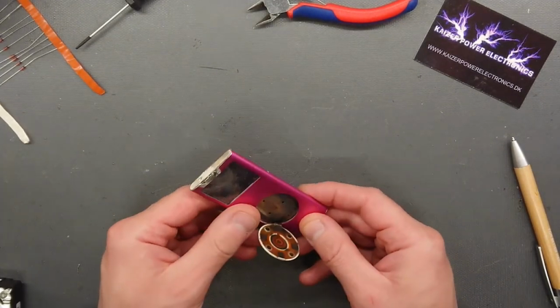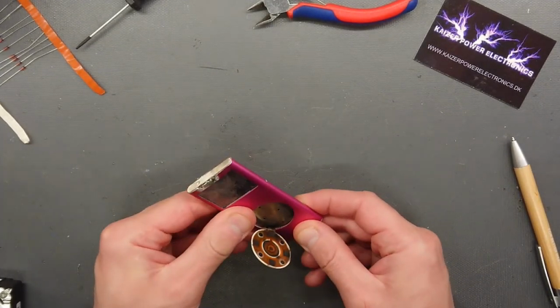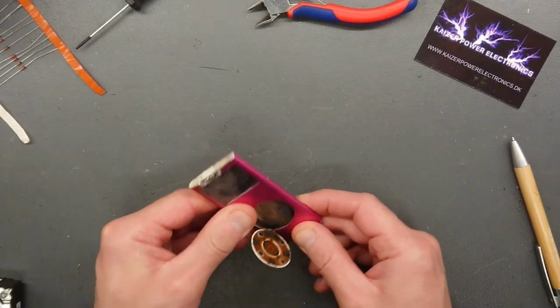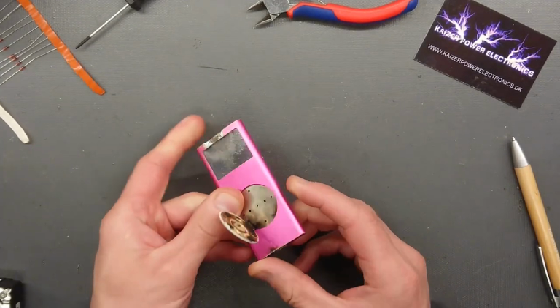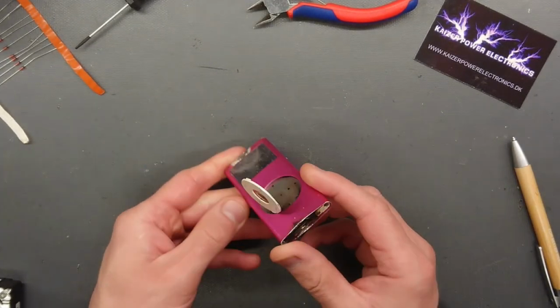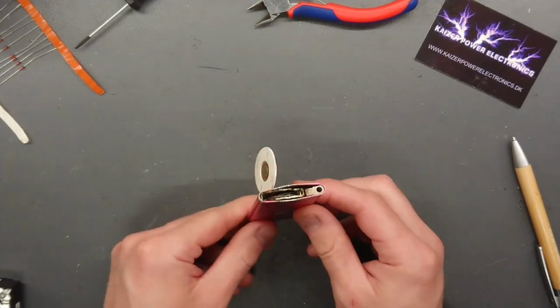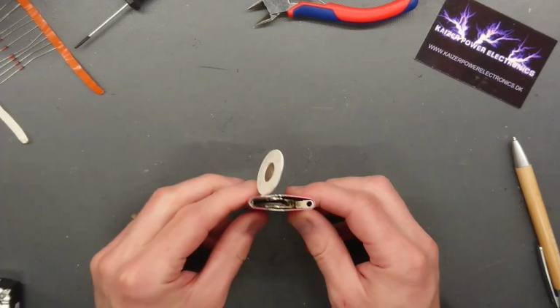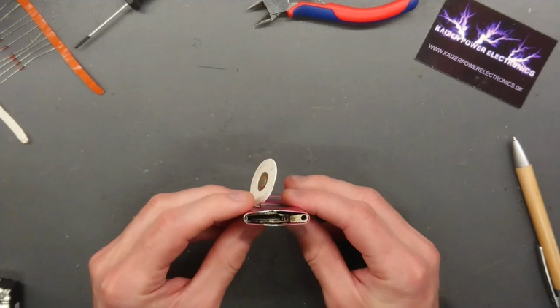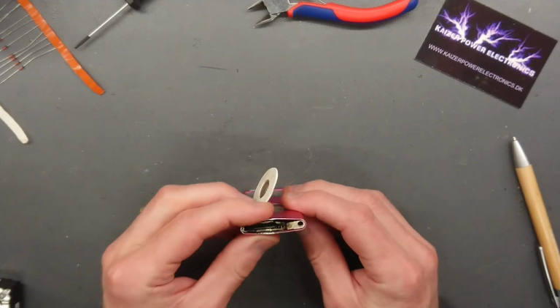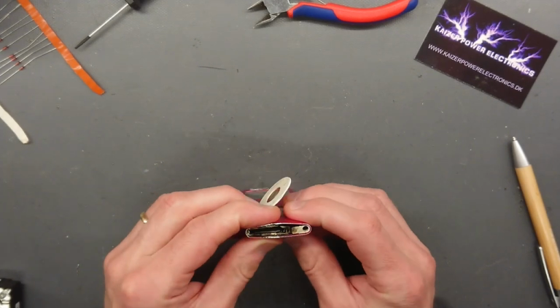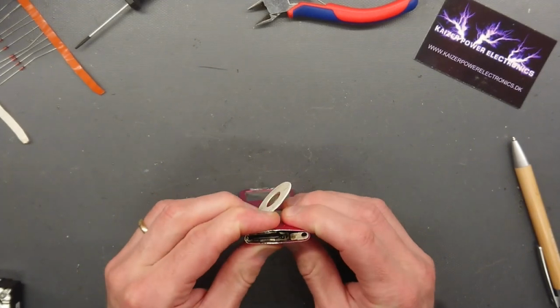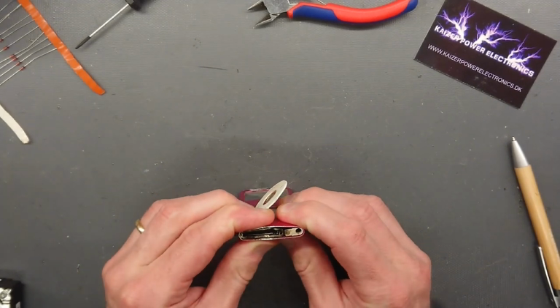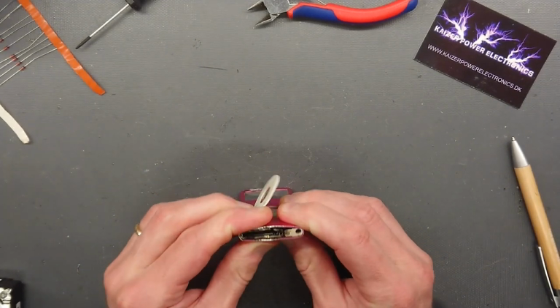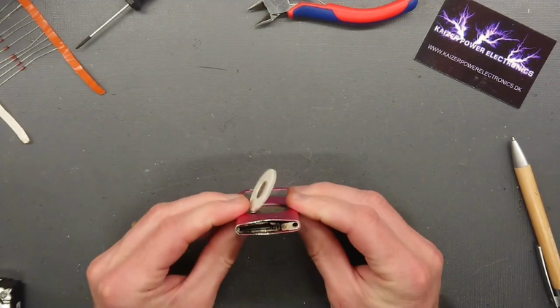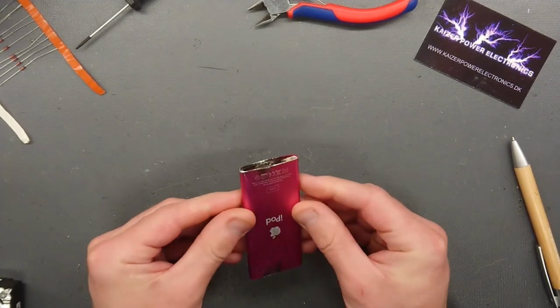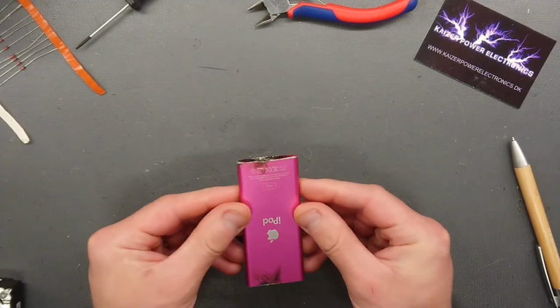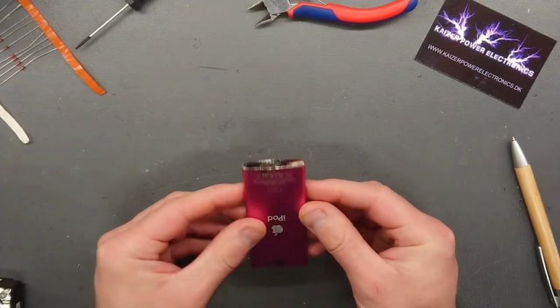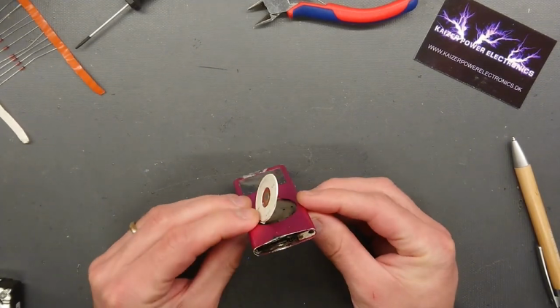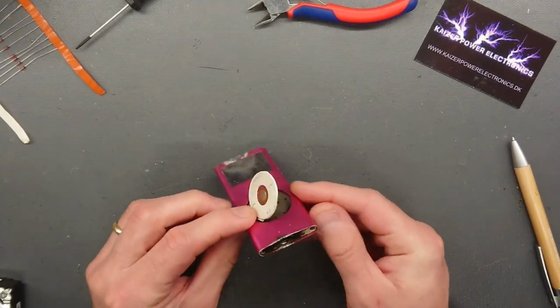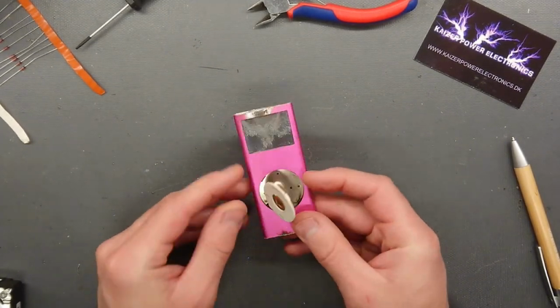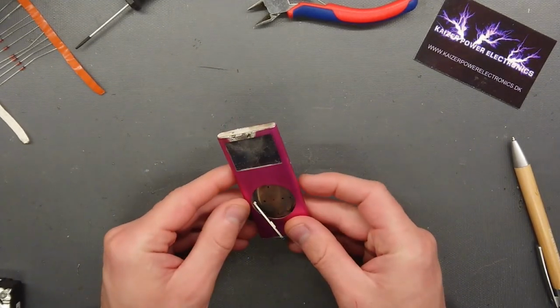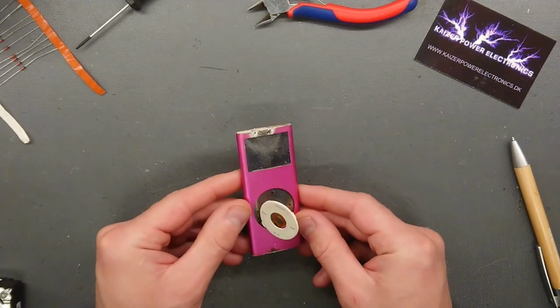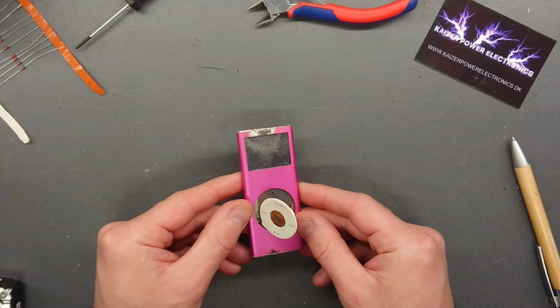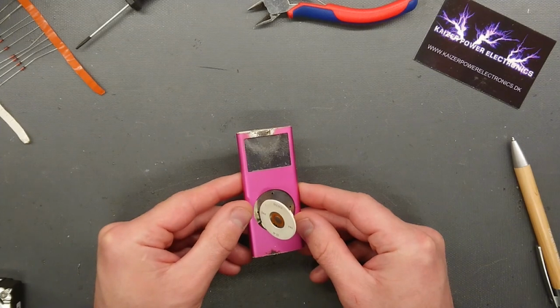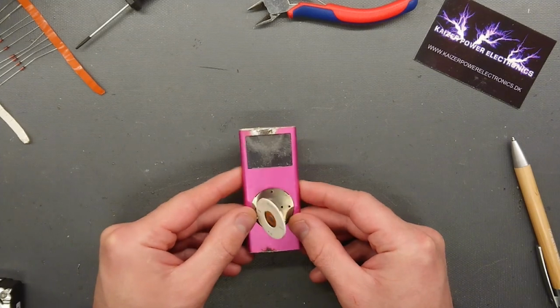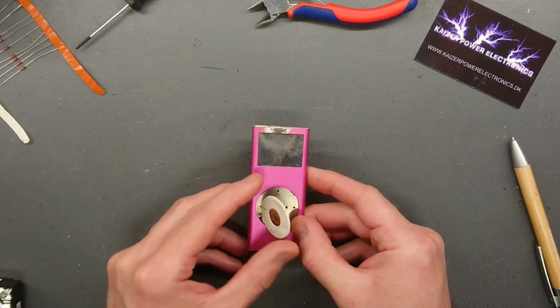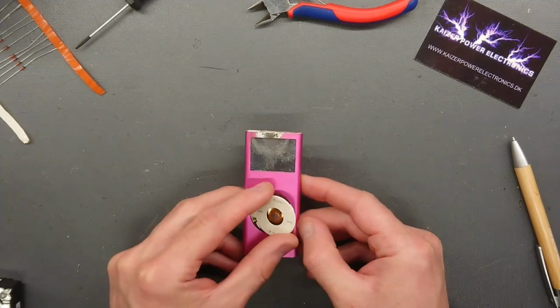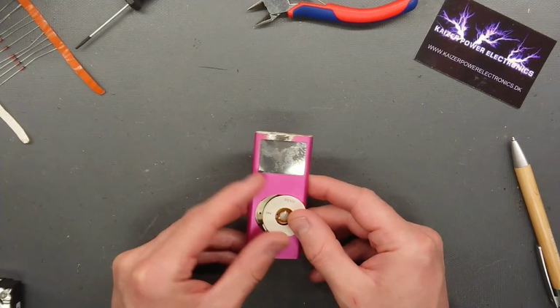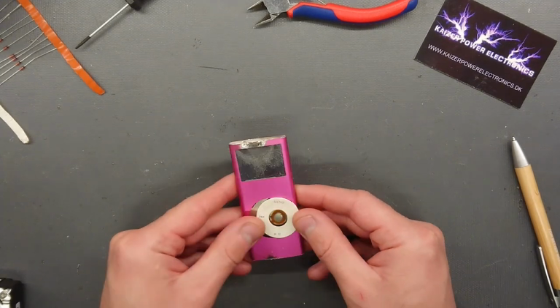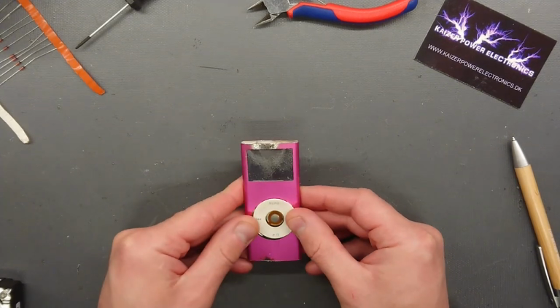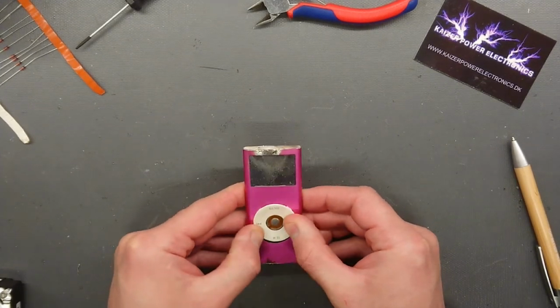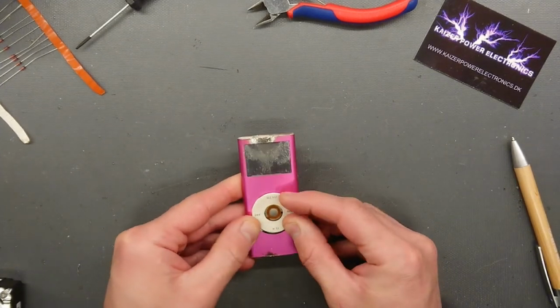I don't even think we can pop out the electronics anymore because of this expanding. Maybe that will get a third try another day.